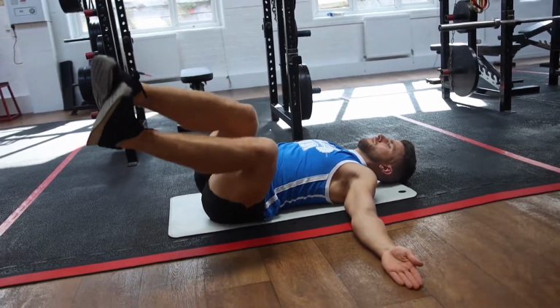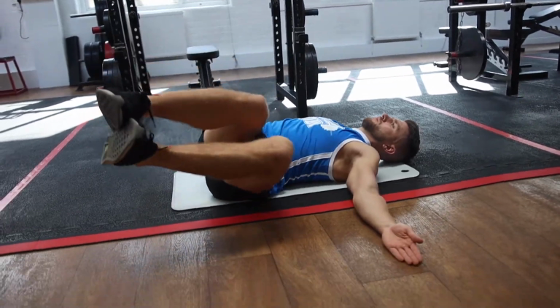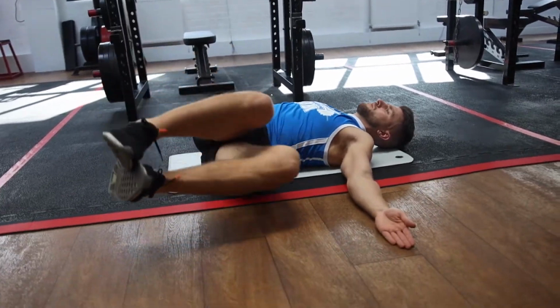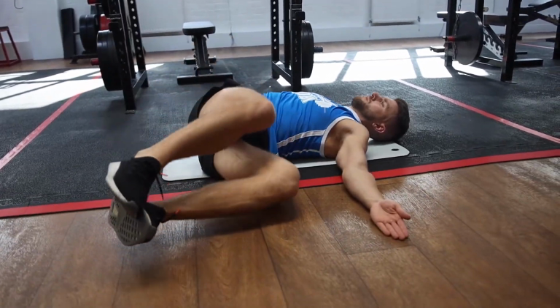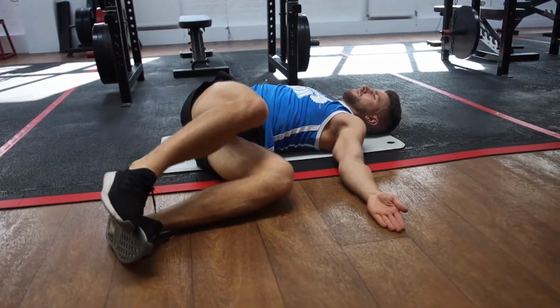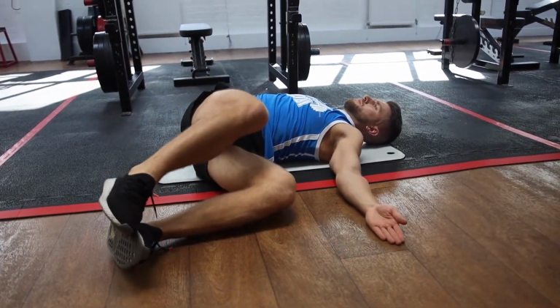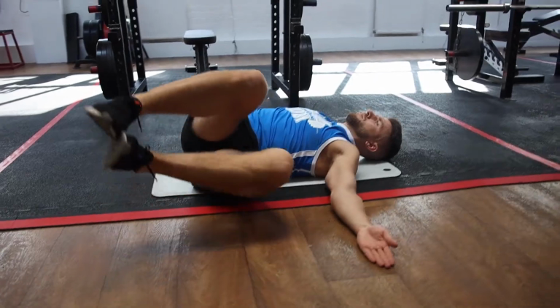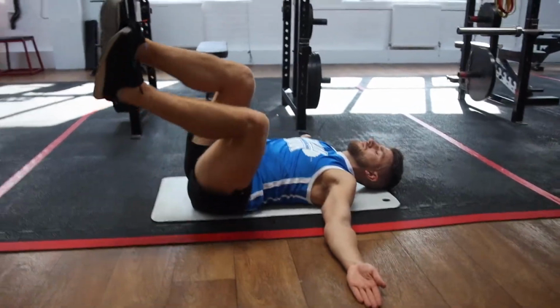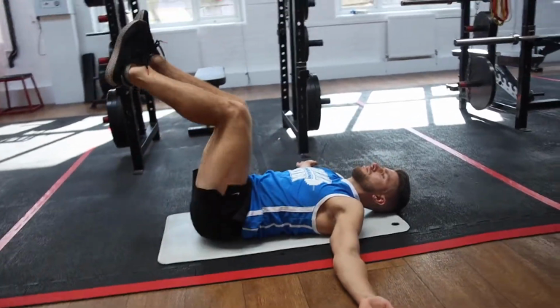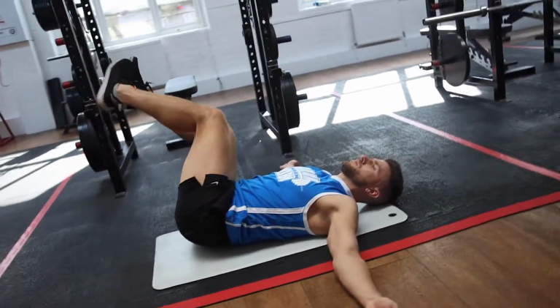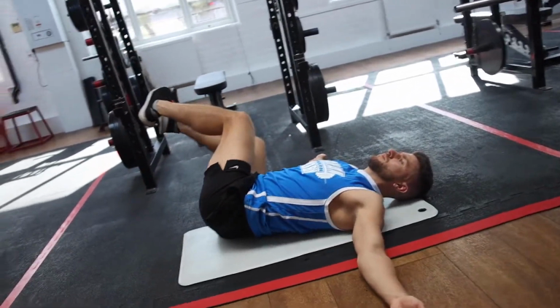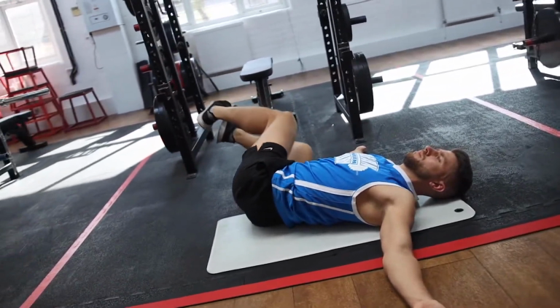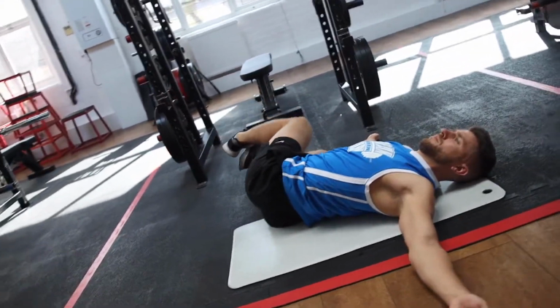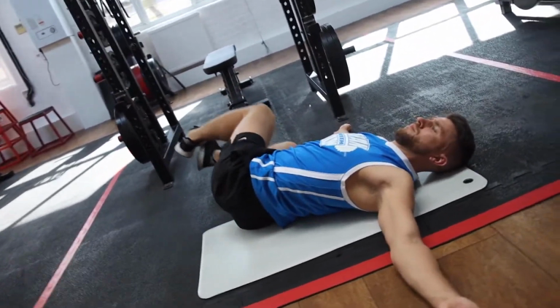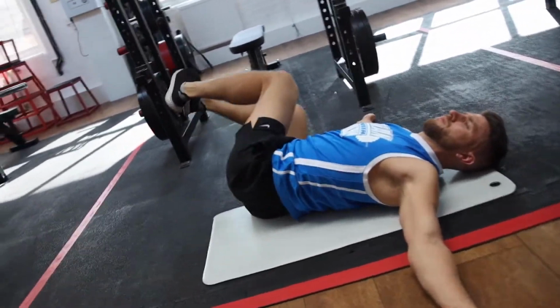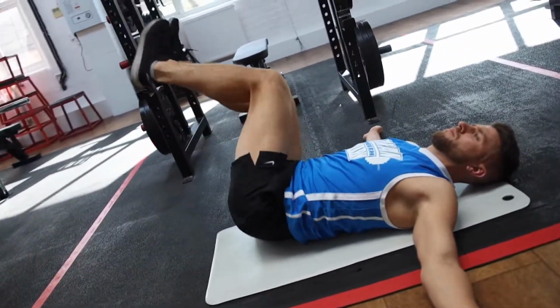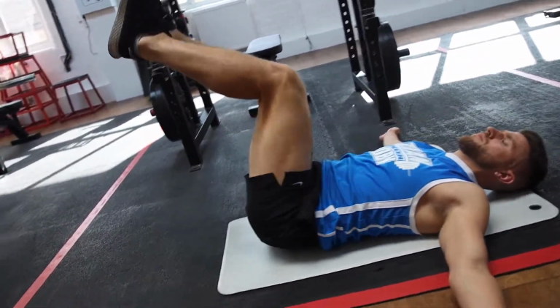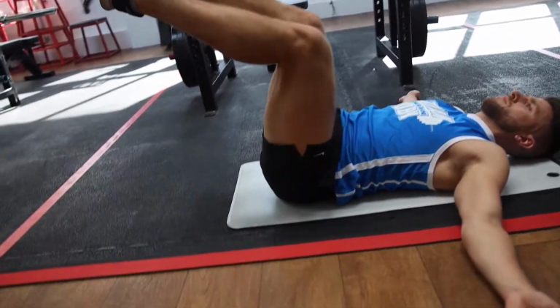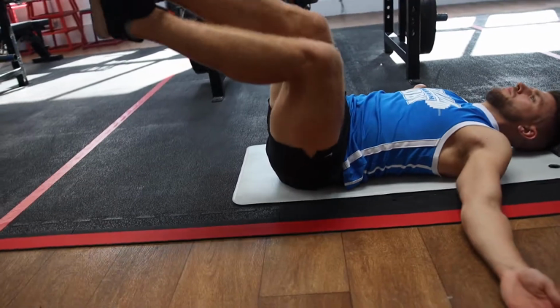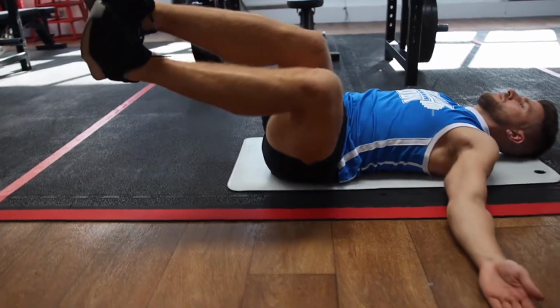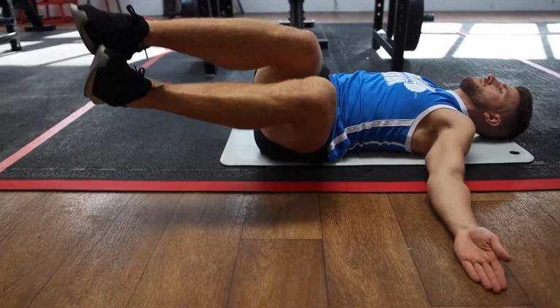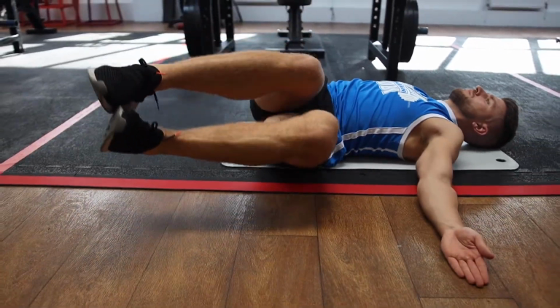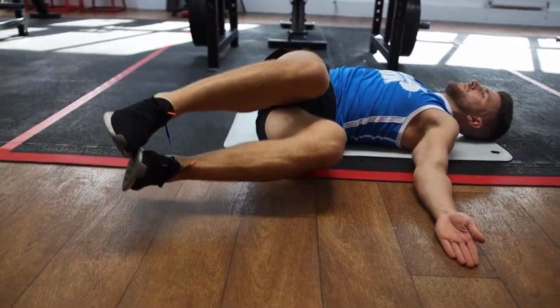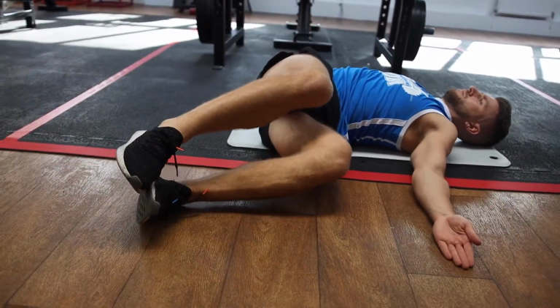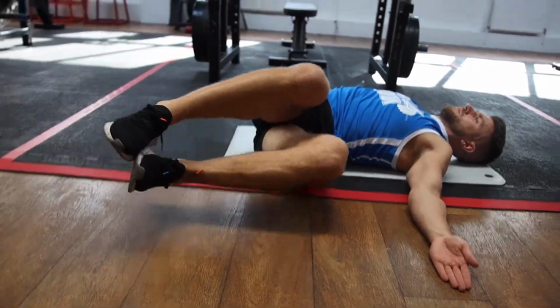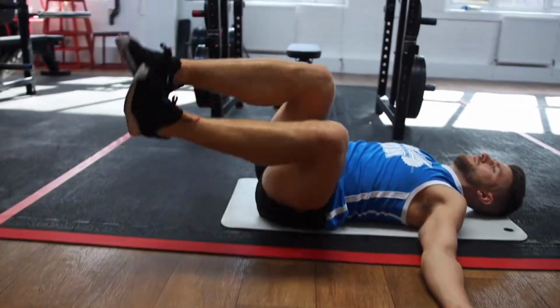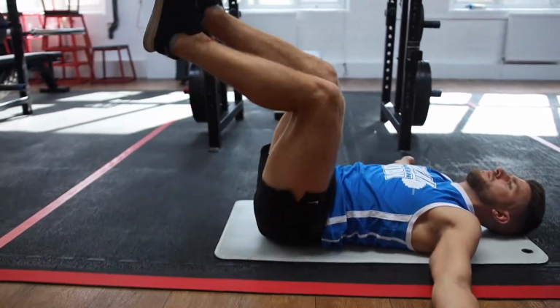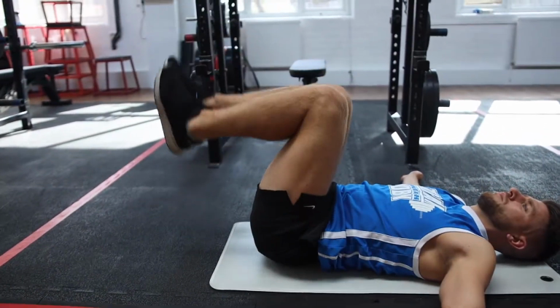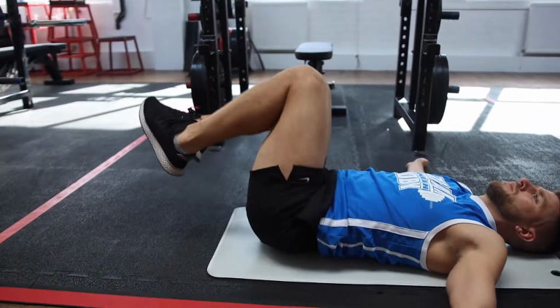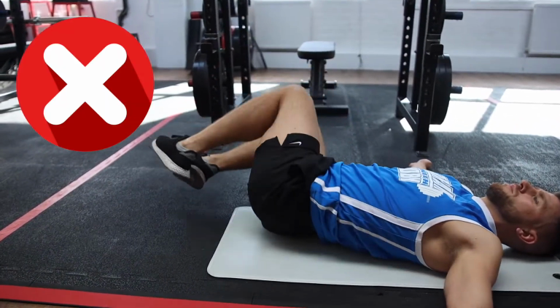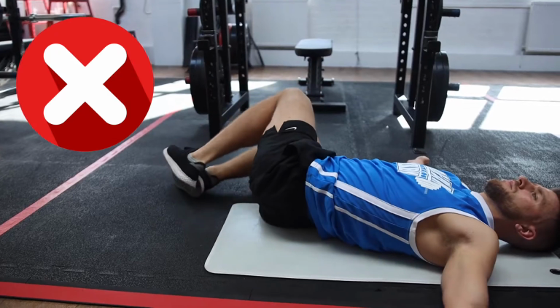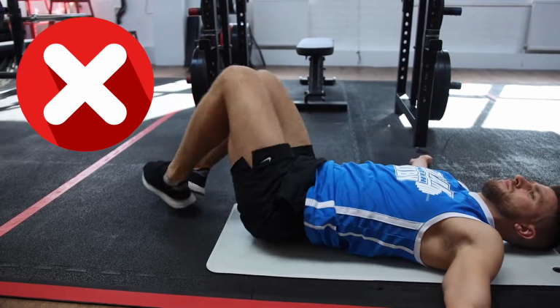You're going to start with your arms out by your side. You want to make sure you keep your shoulder blades flat. If you struggle doing so, then just keep your arms a little higher. From there, we're going to take both knees off the floor and slowly rotate our legs all the way down to one side.